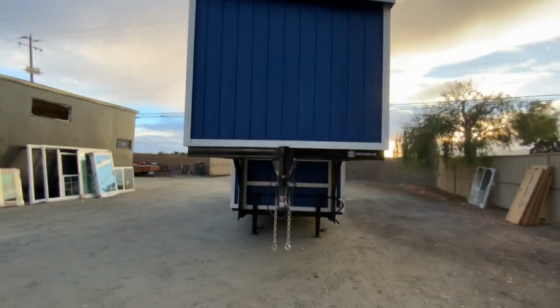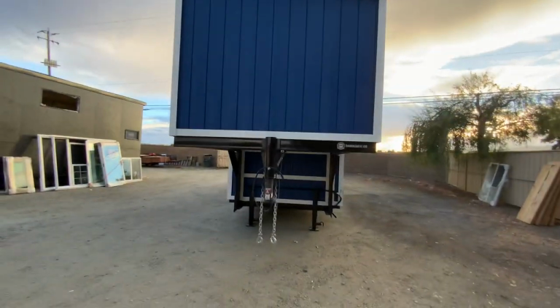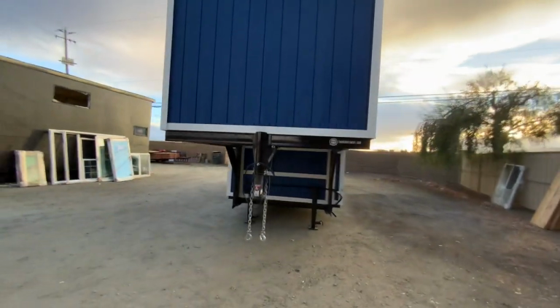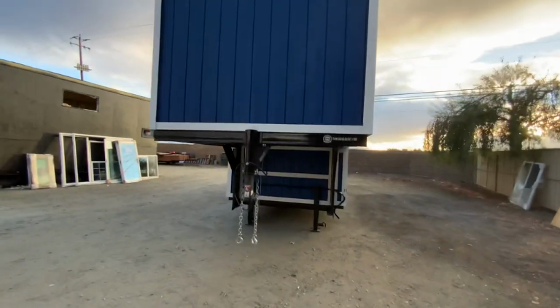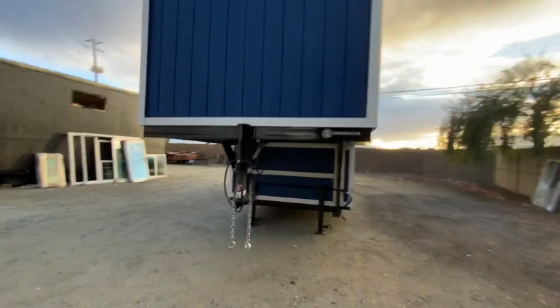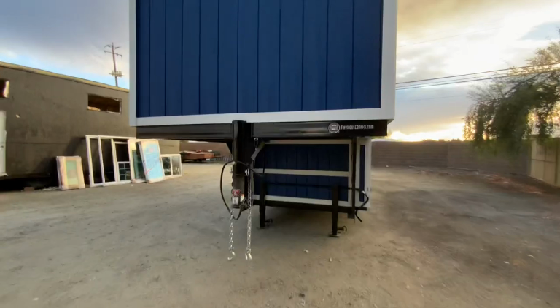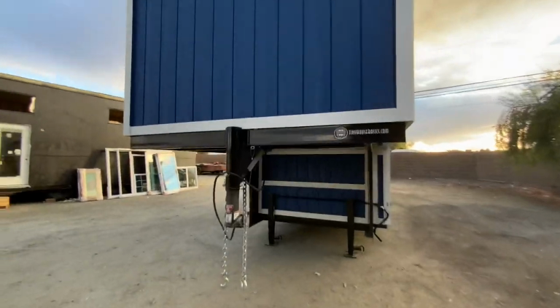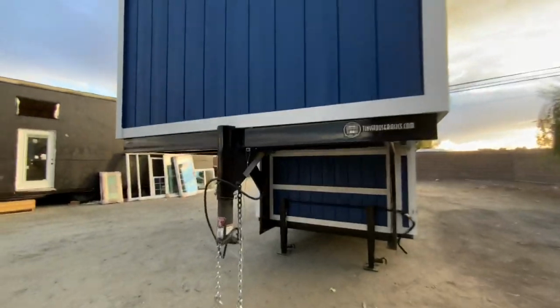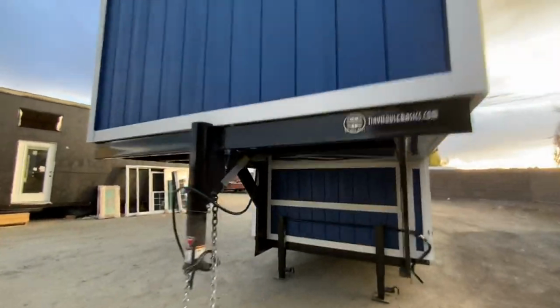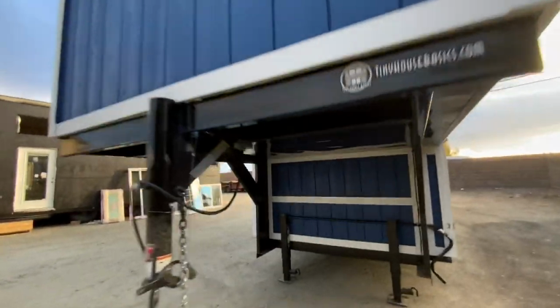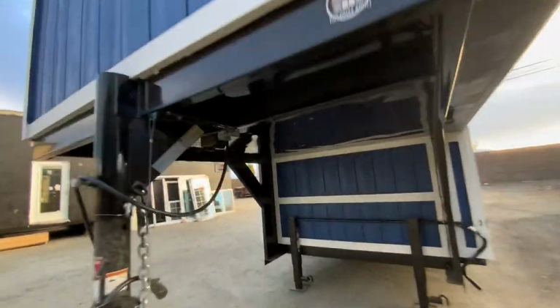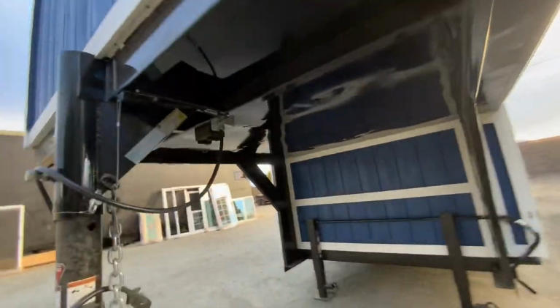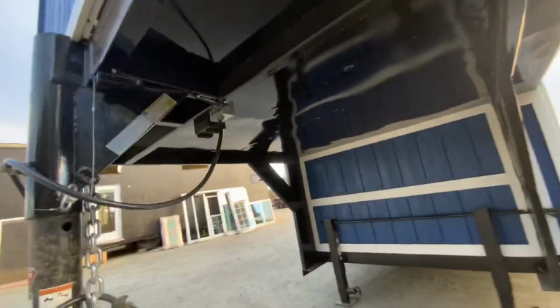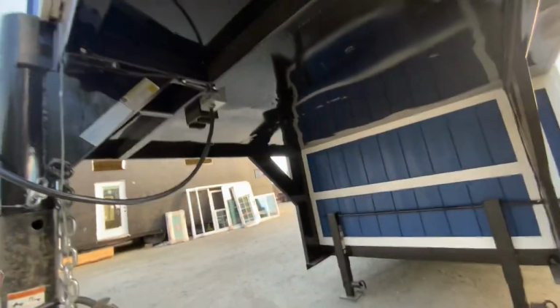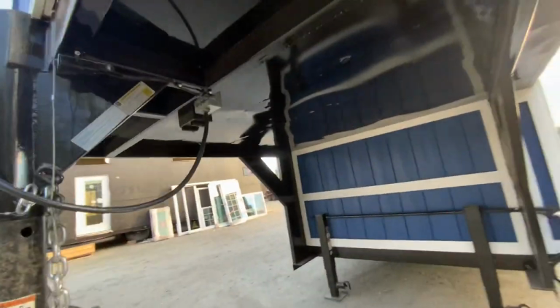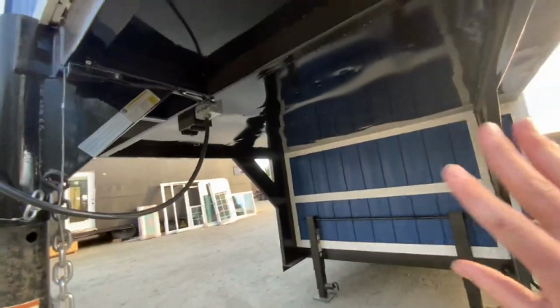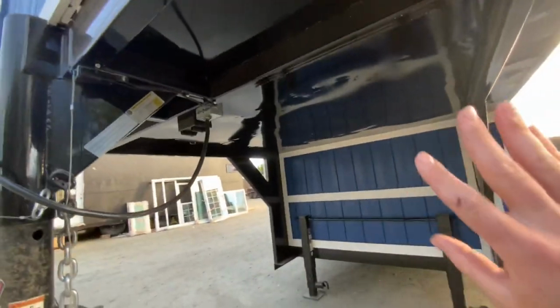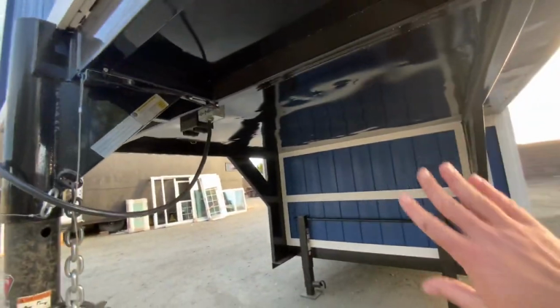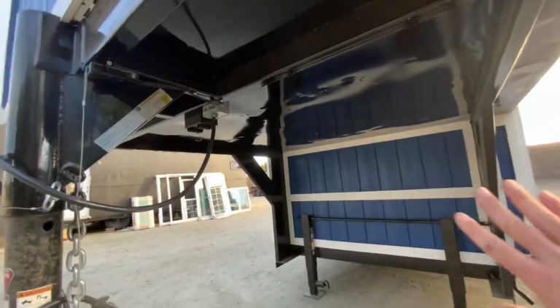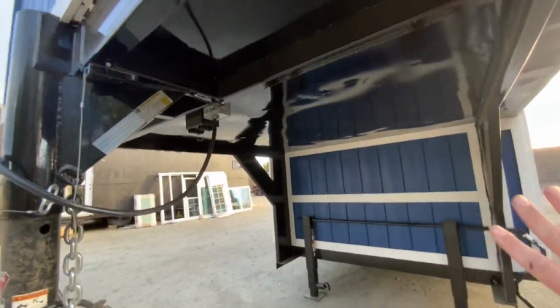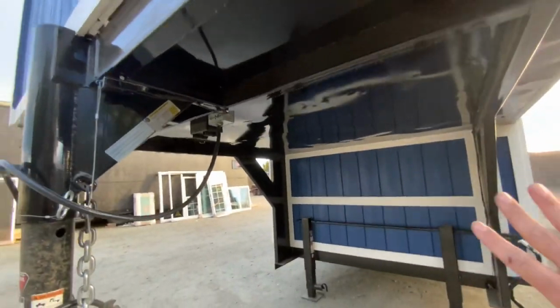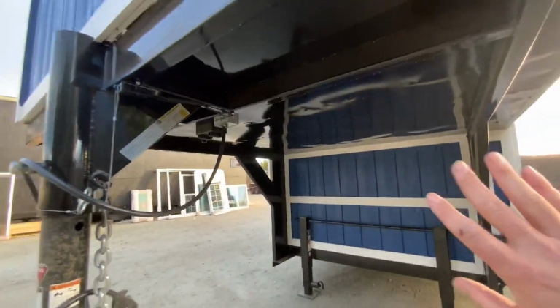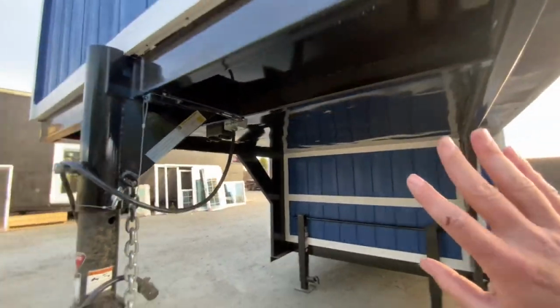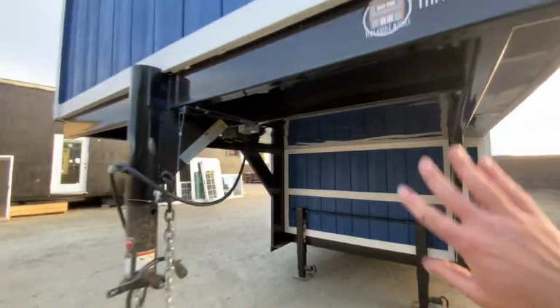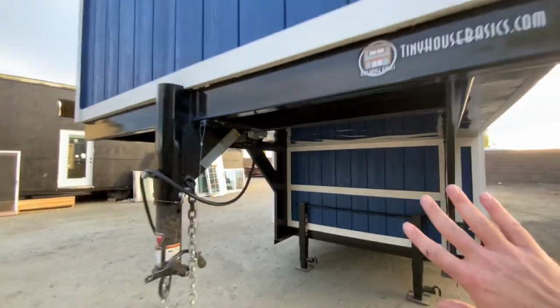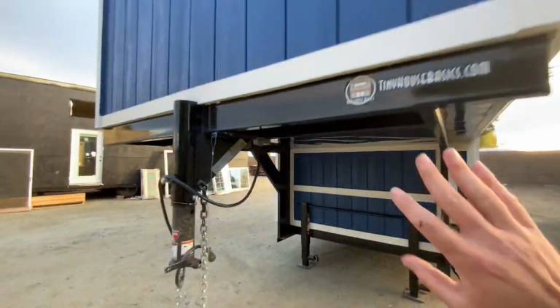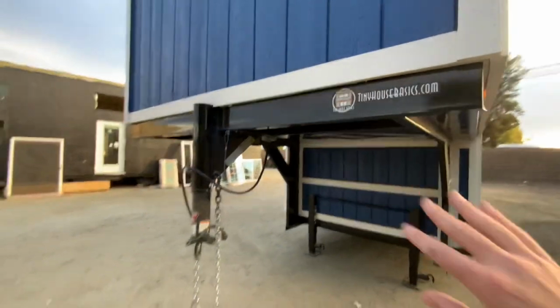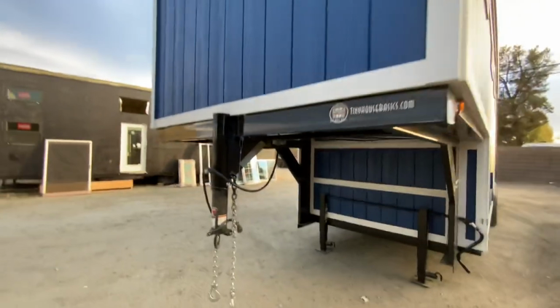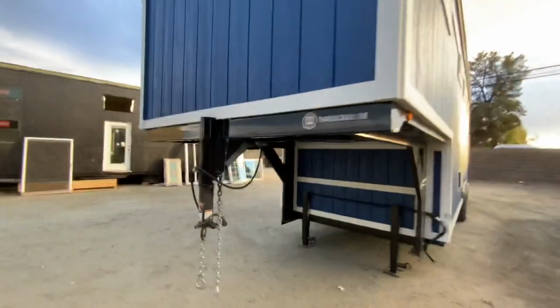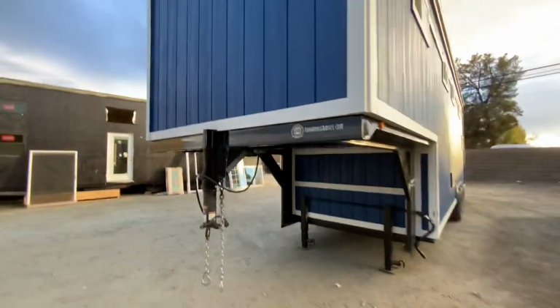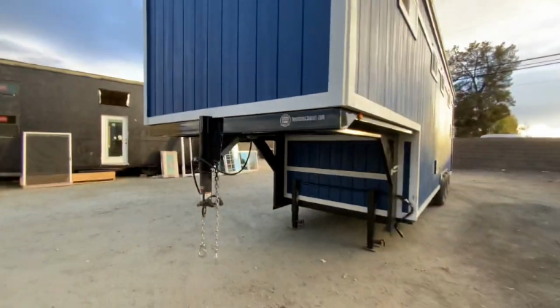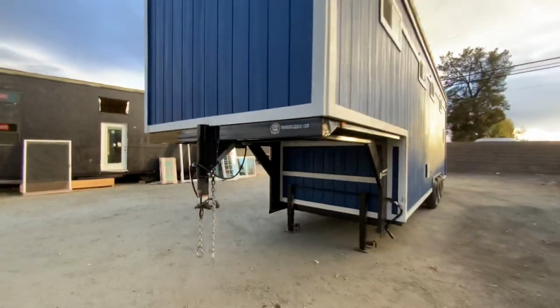Here you can see, since we are underneath the Gooseneck, this is what the steel flashing looks like. It is welded and painted to match the trailer.